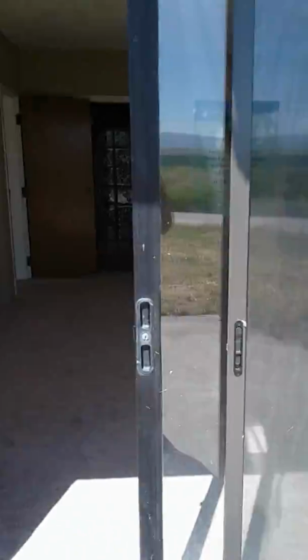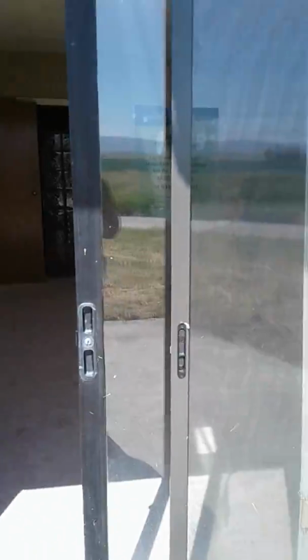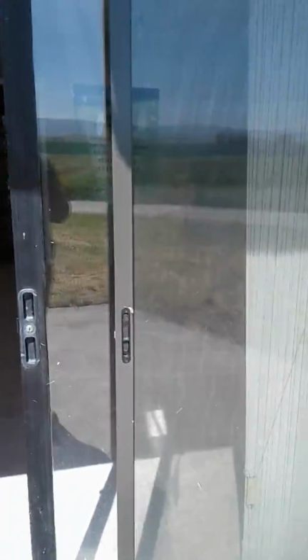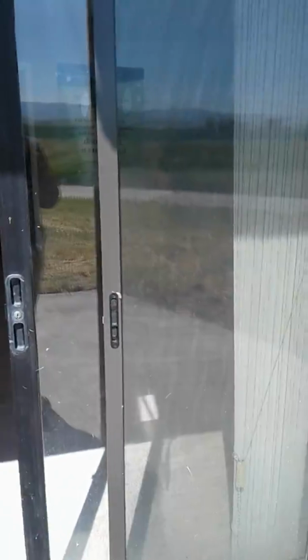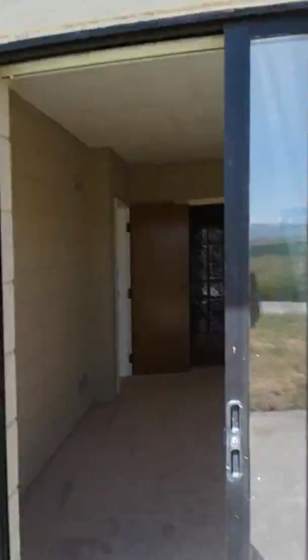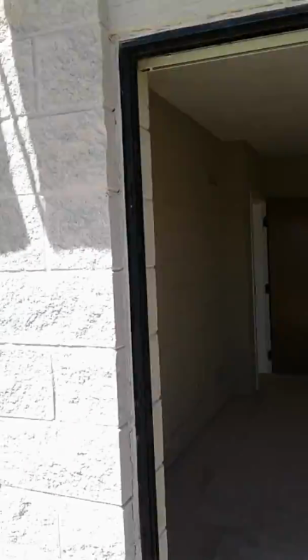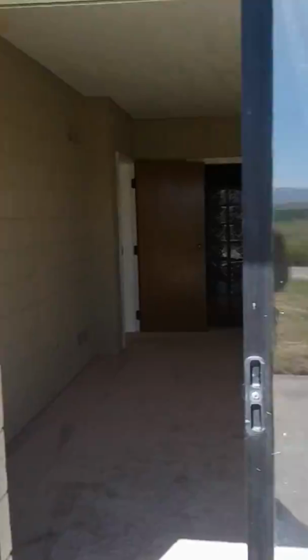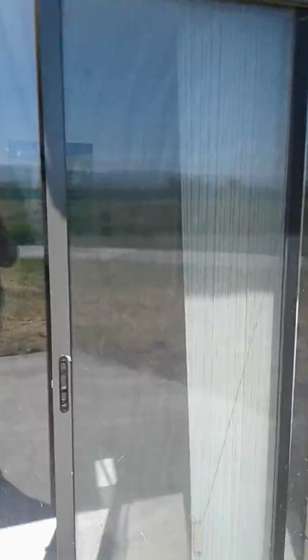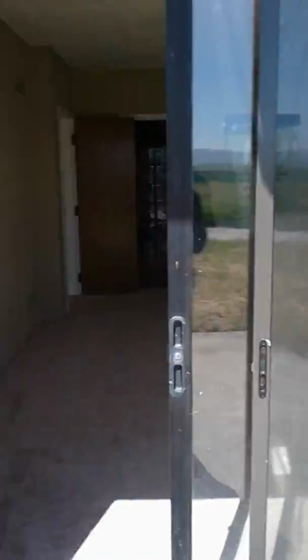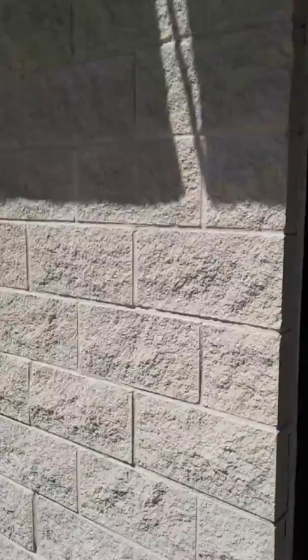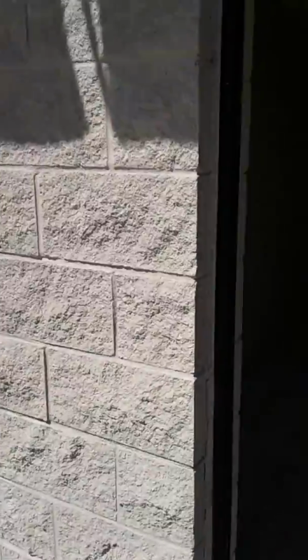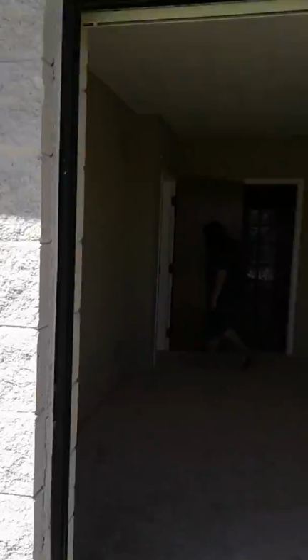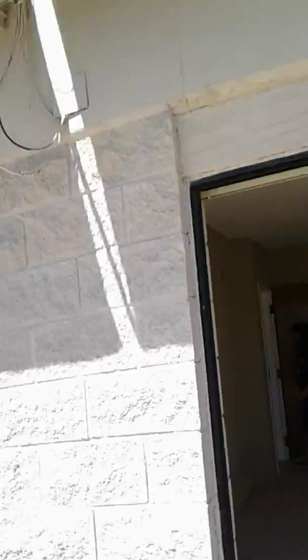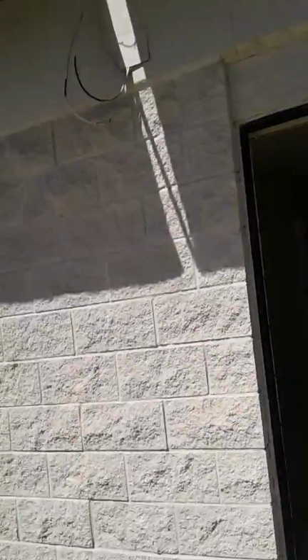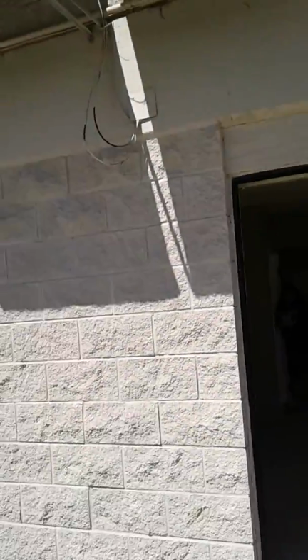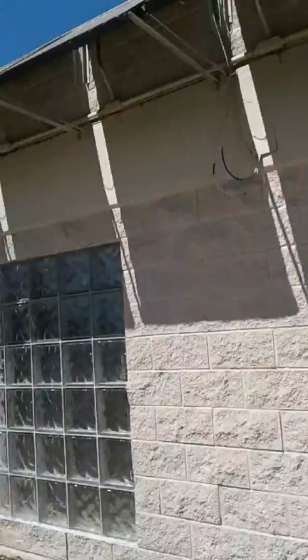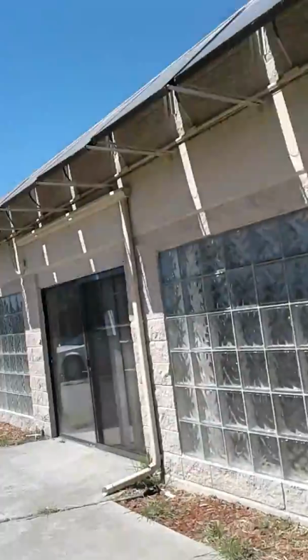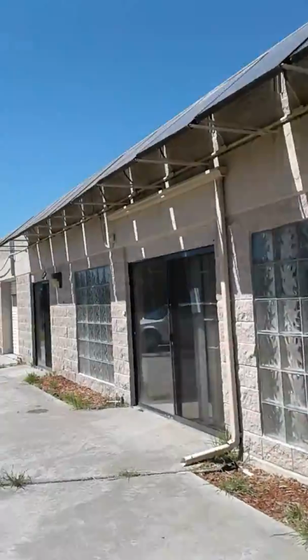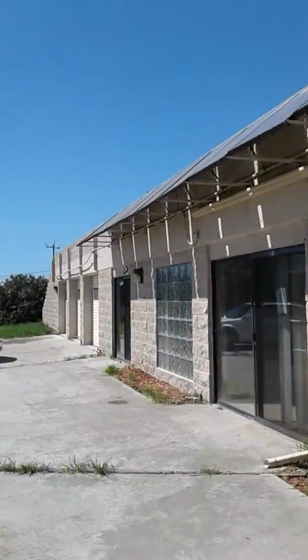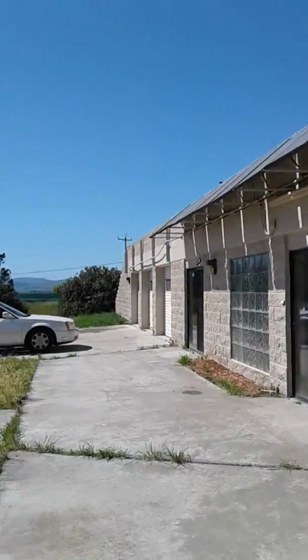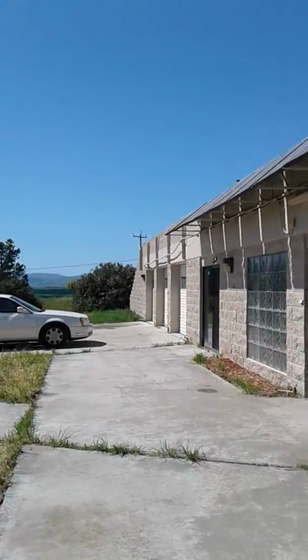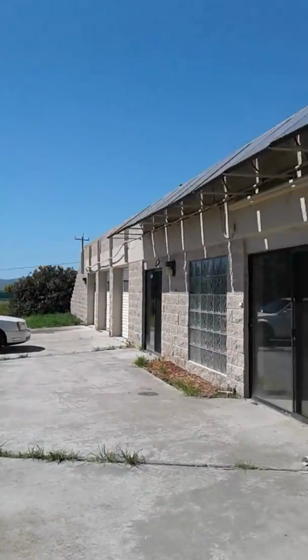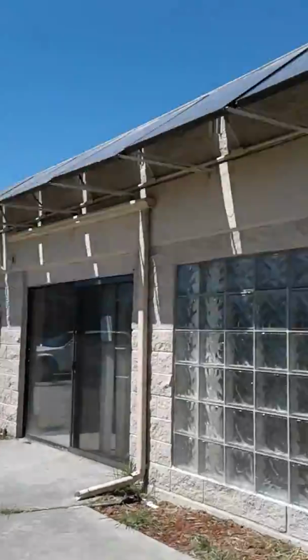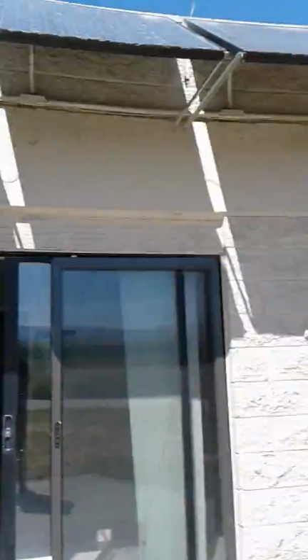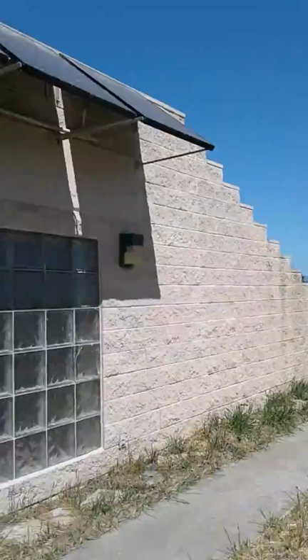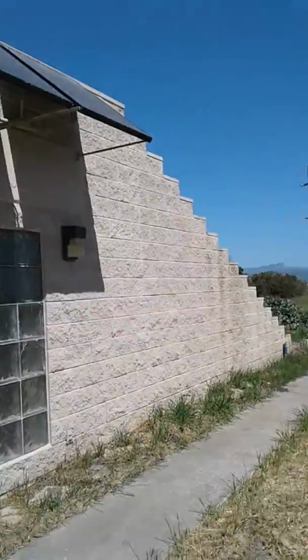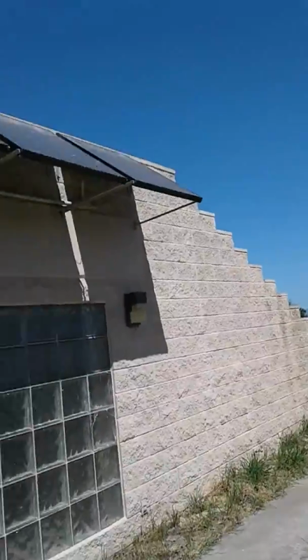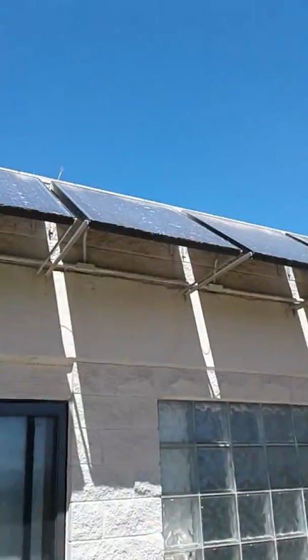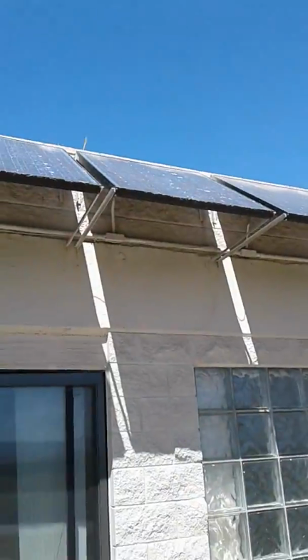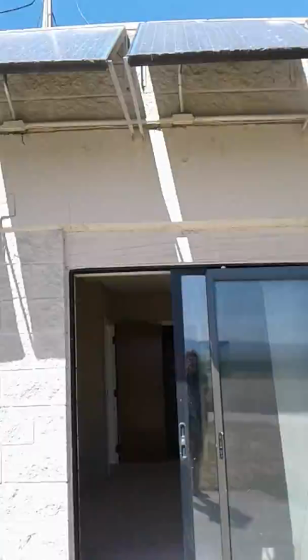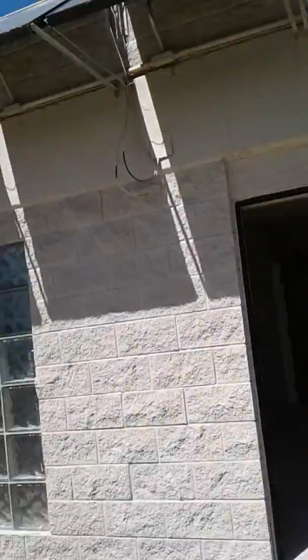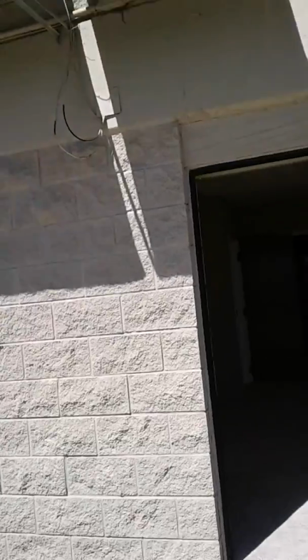Hello. This is our new house. Look at it. This is going to be our house. It's a bunker, and up top there's greenery and stuff.